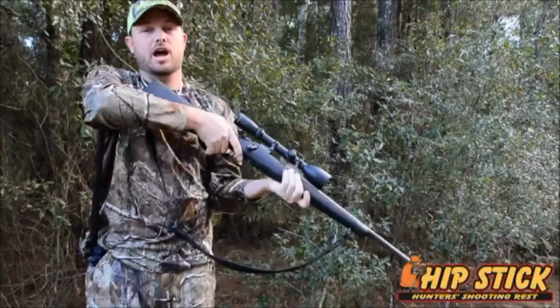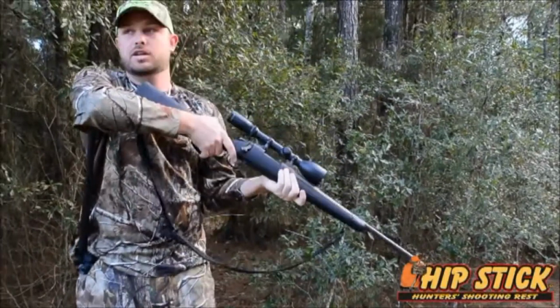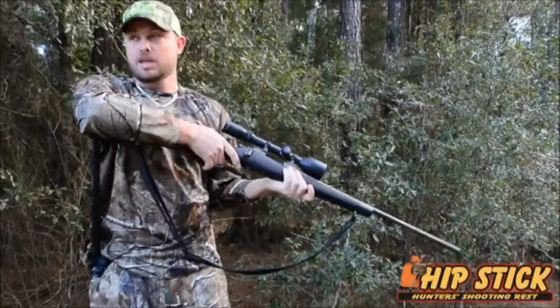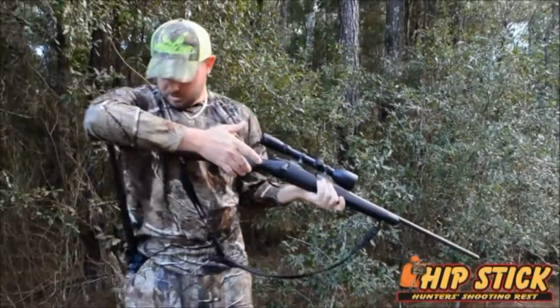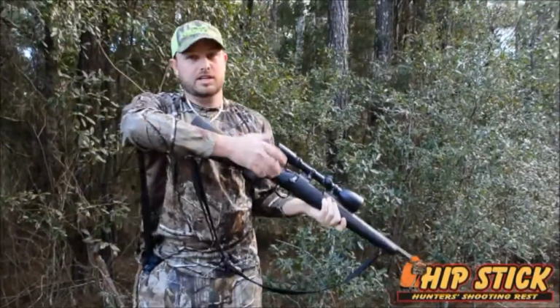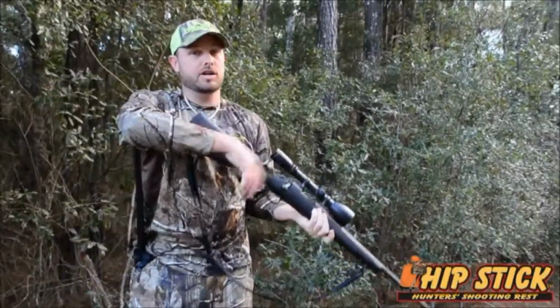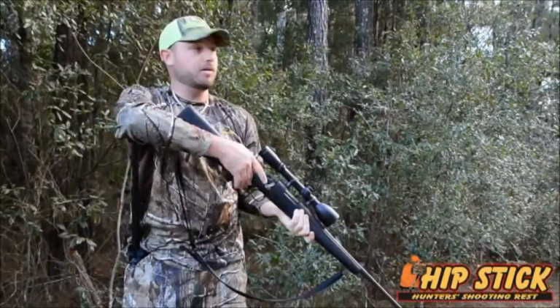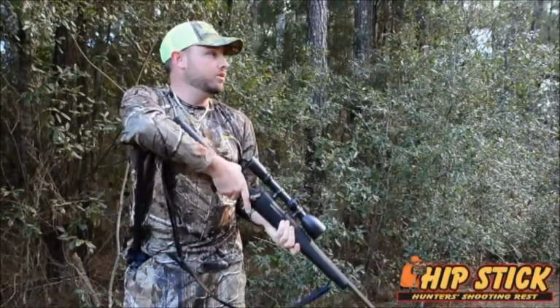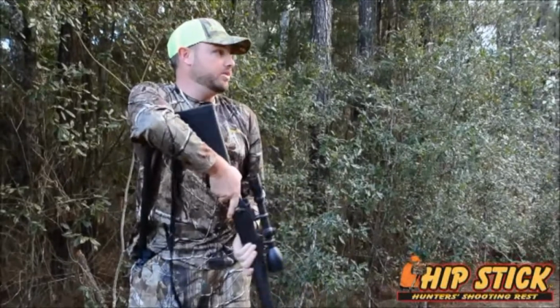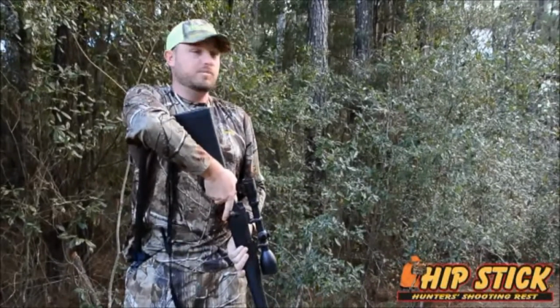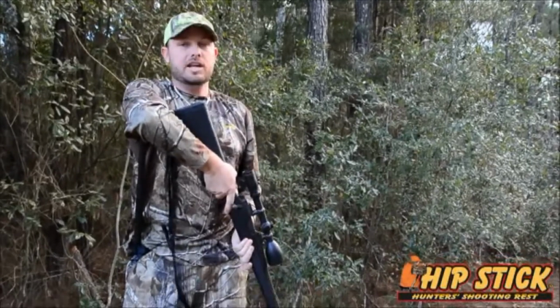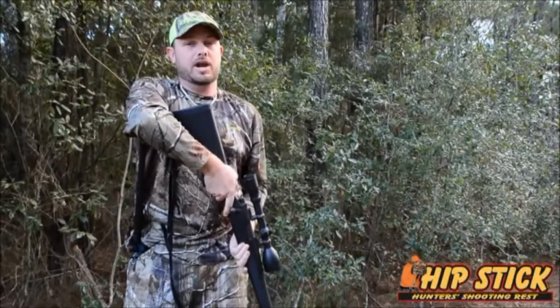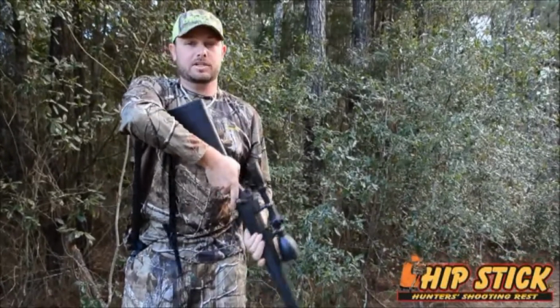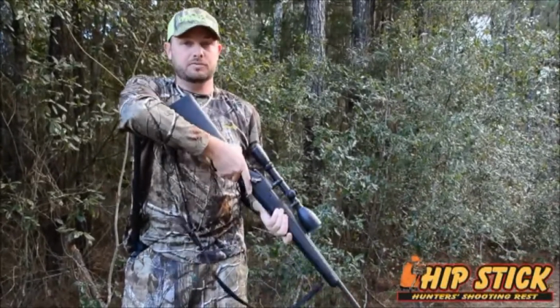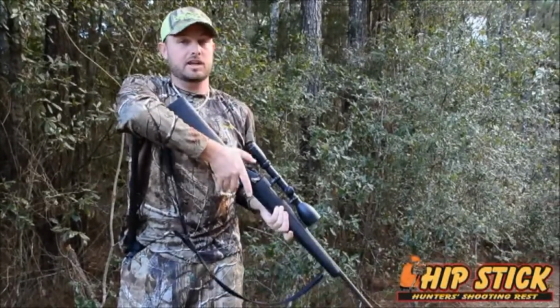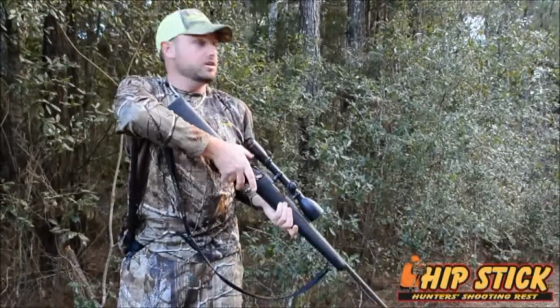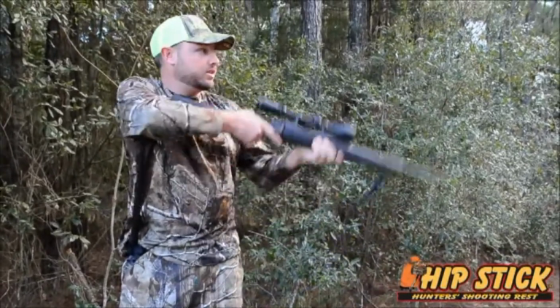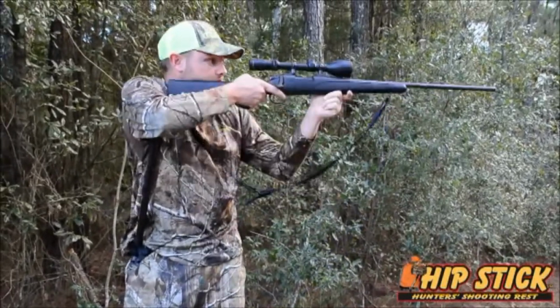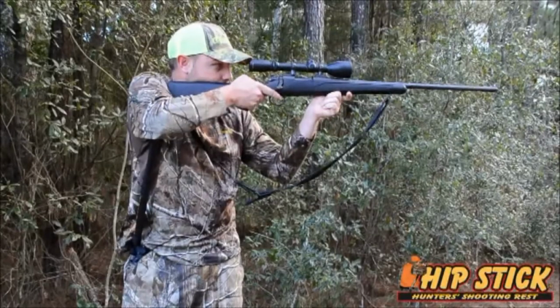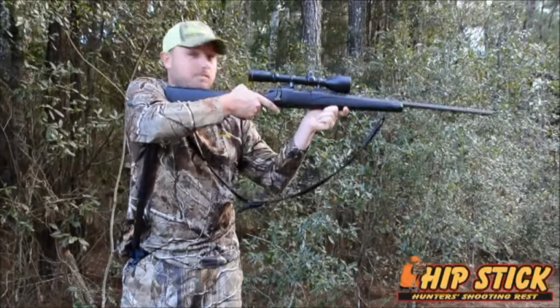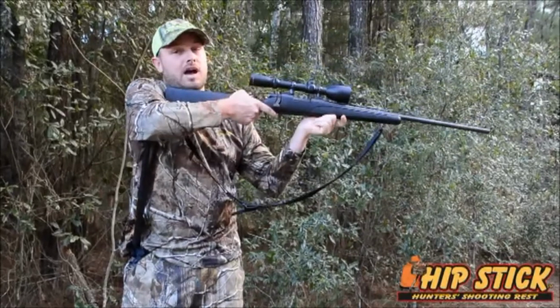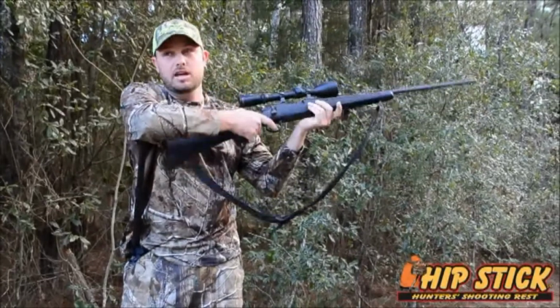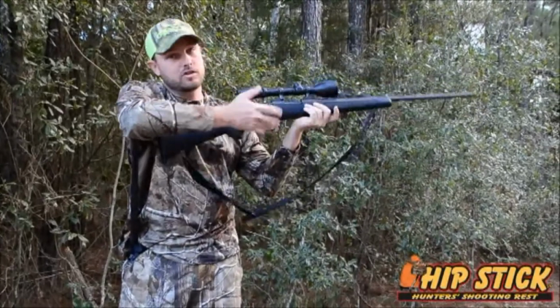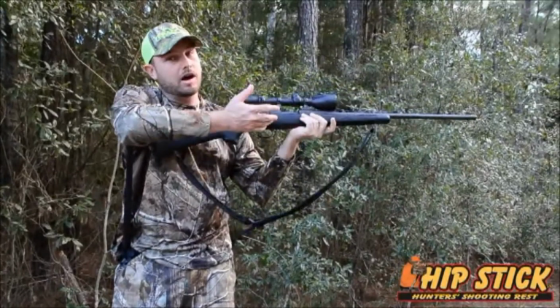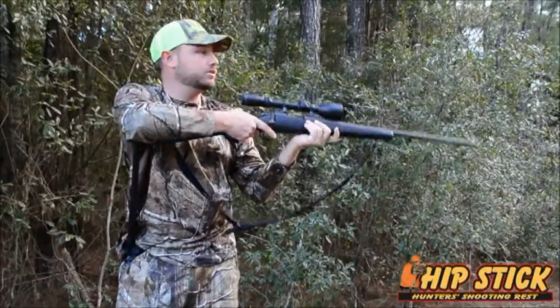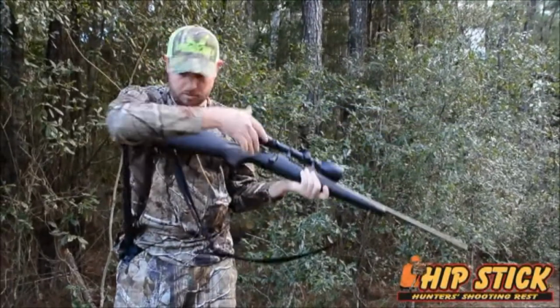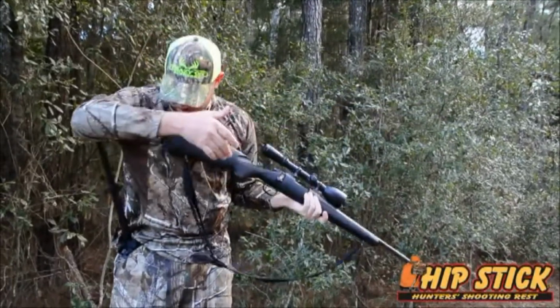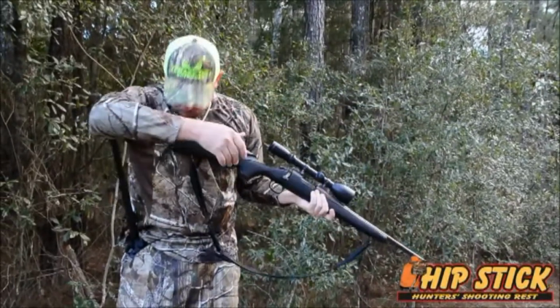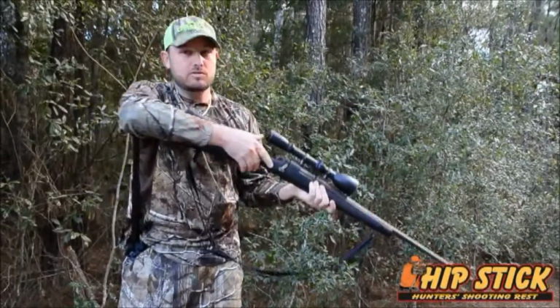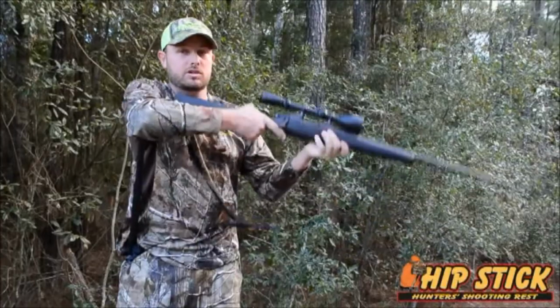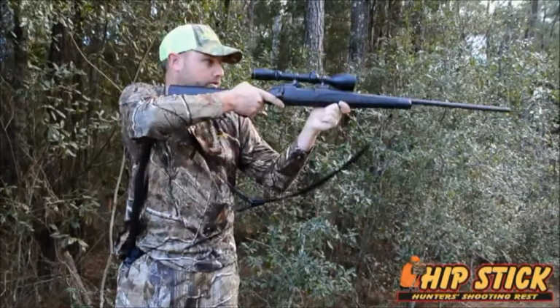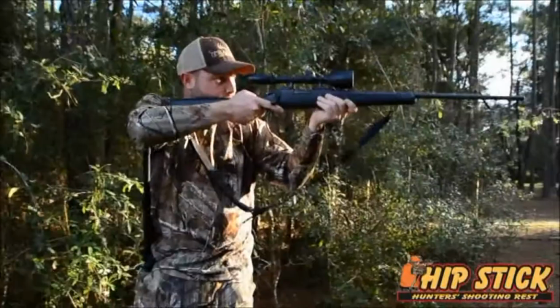If you don't believe me, just try it because it doesn't look like it's doing much, but I promise you, you'll be ten times more accurate — especially shooting freehand using one of these Hipsticks. I was amazed by it. When I first saw it, I wasn't too sure about it, but the more I use it, the more I rely on it.